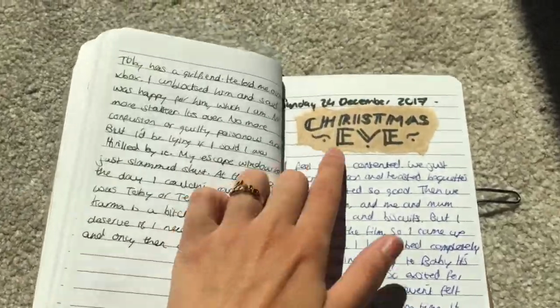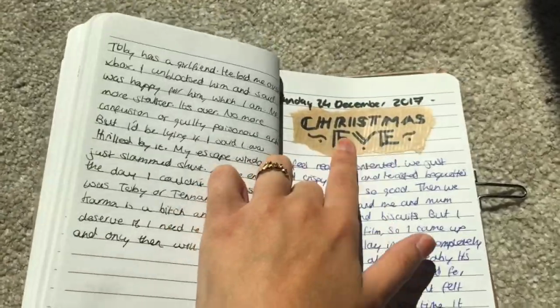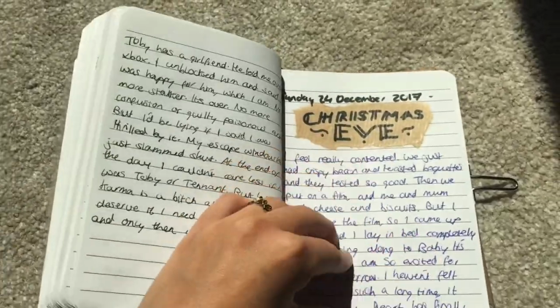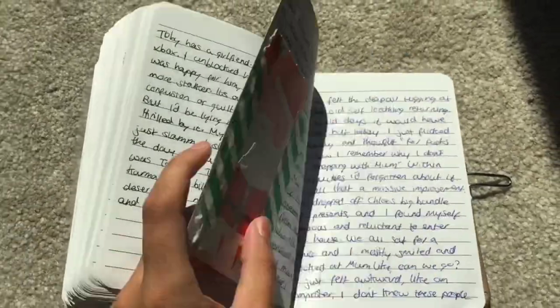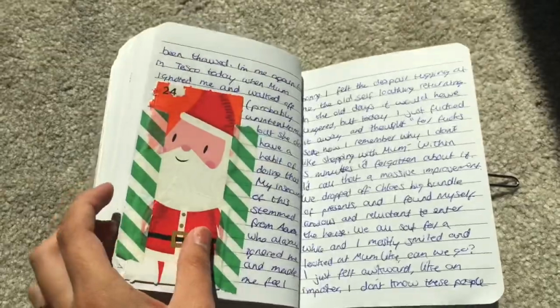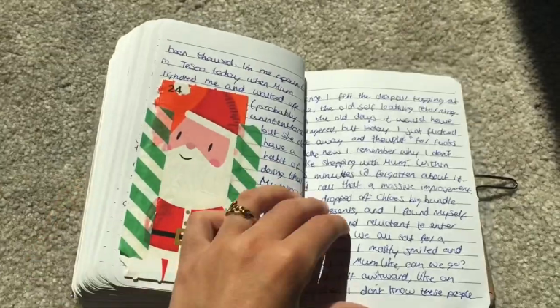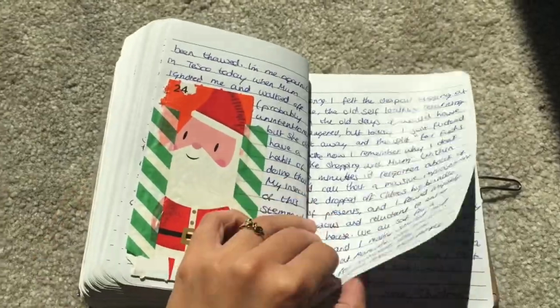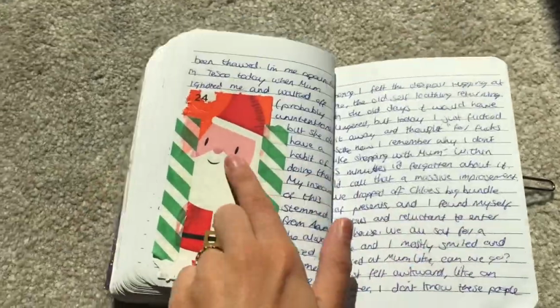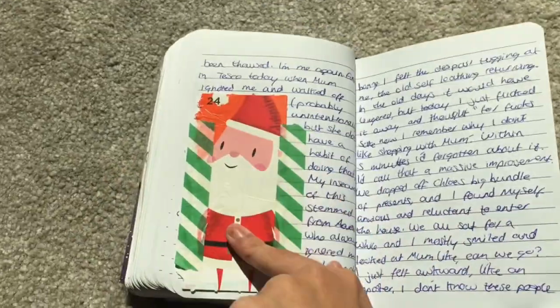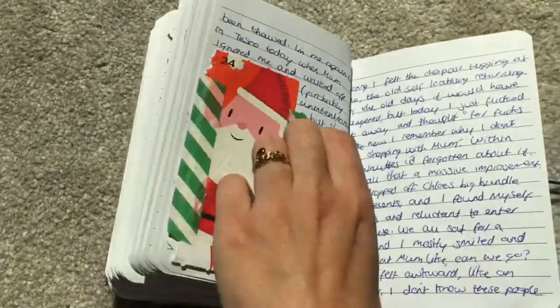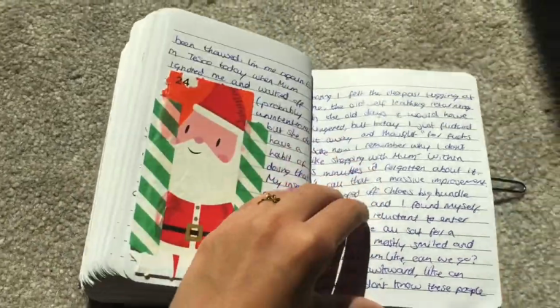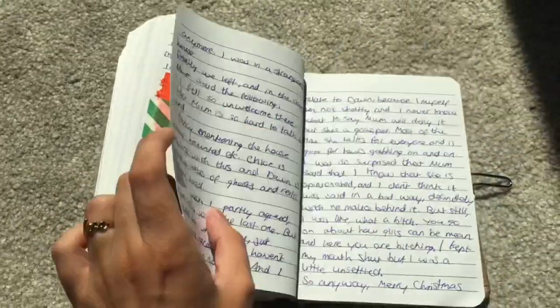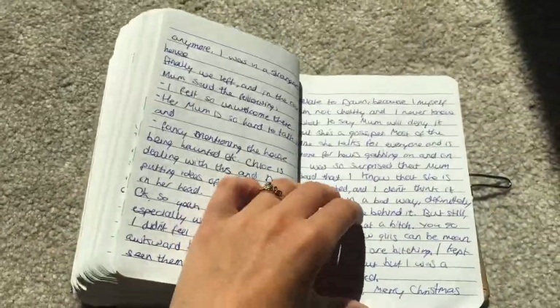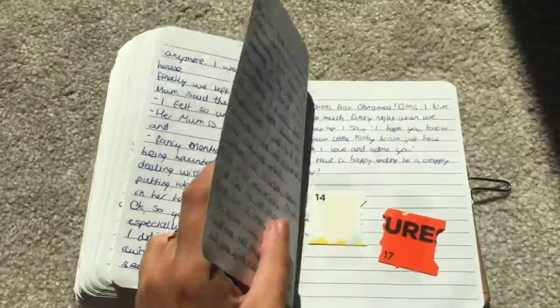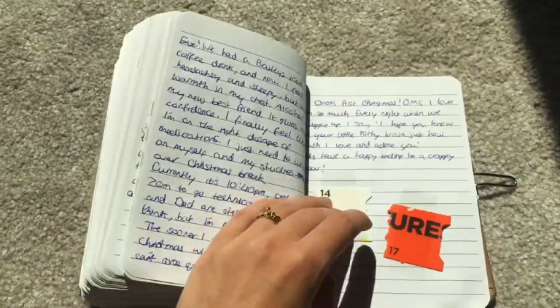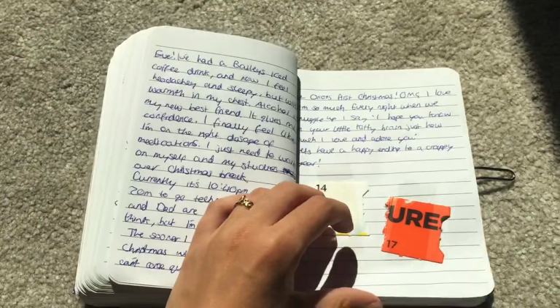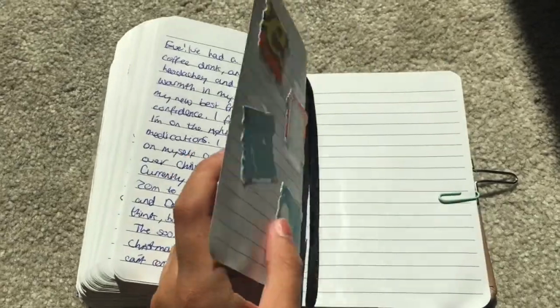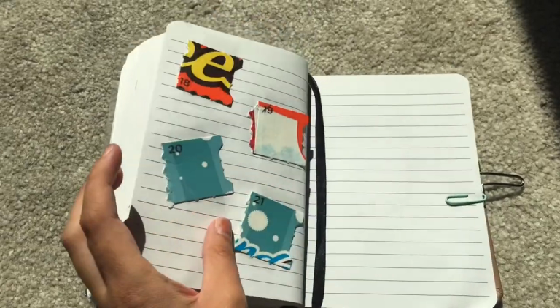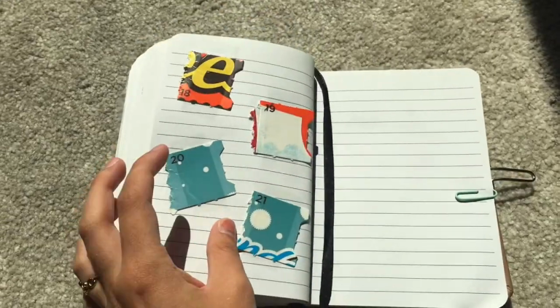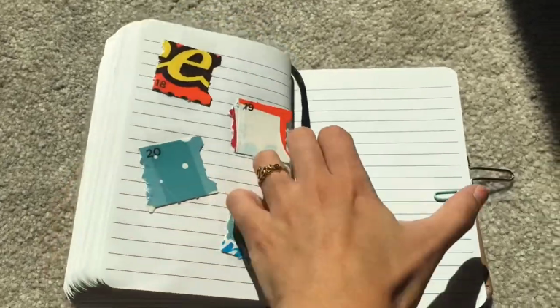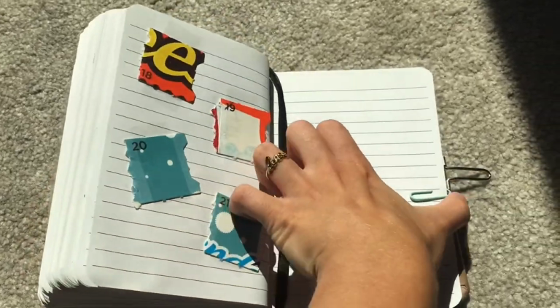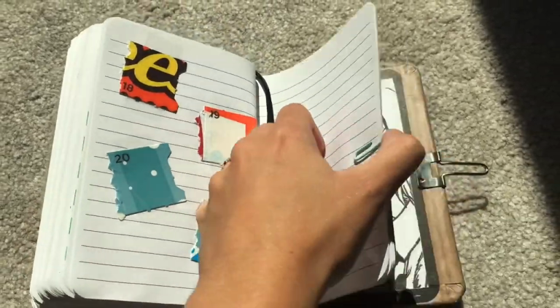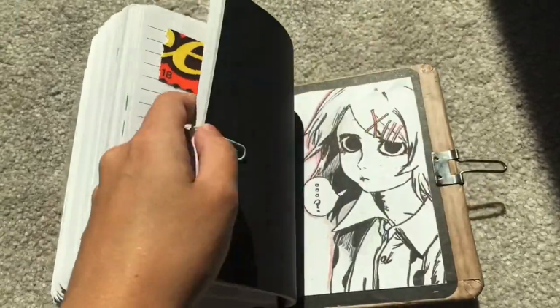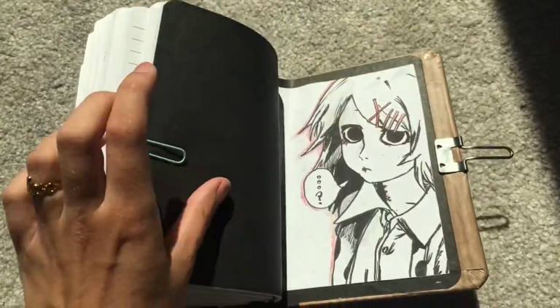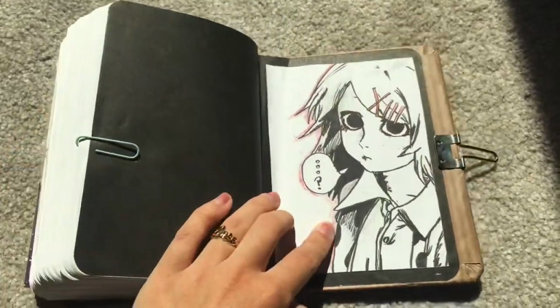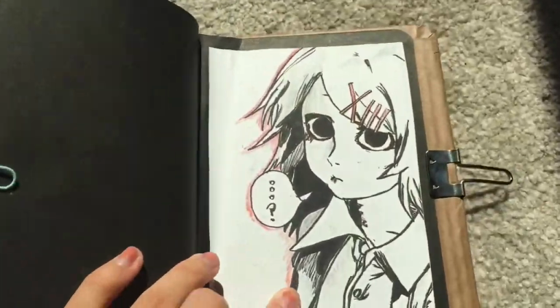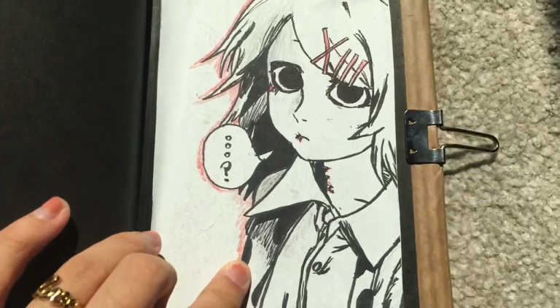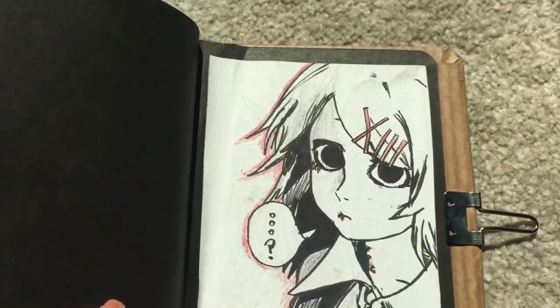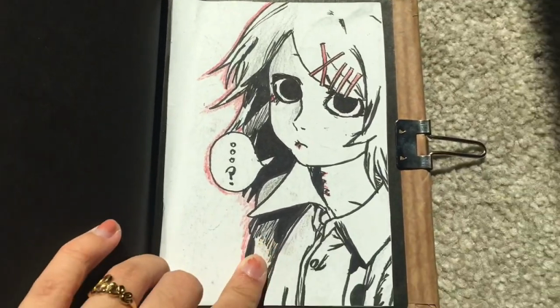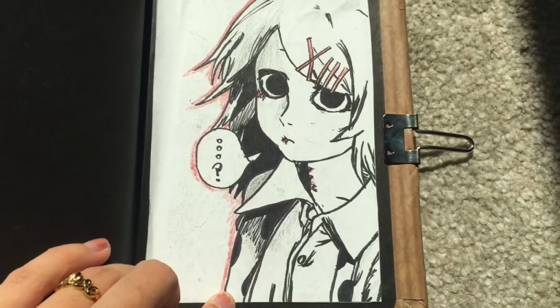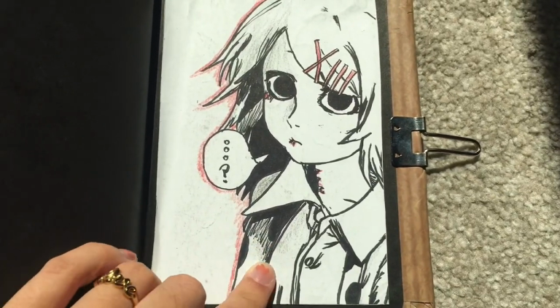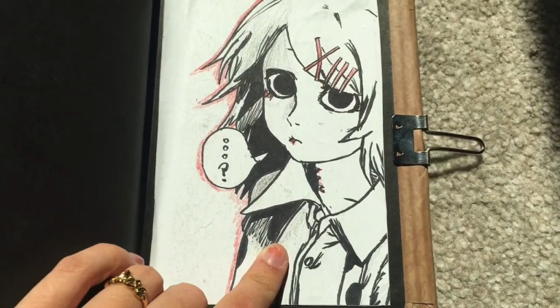Christmas Eve. That was the last door on my calendar.